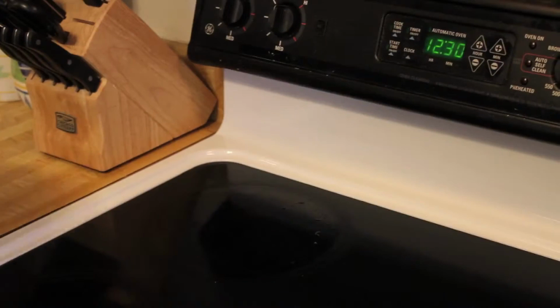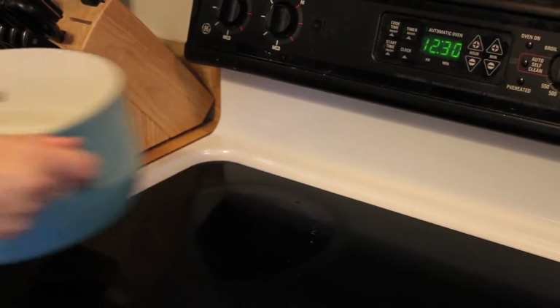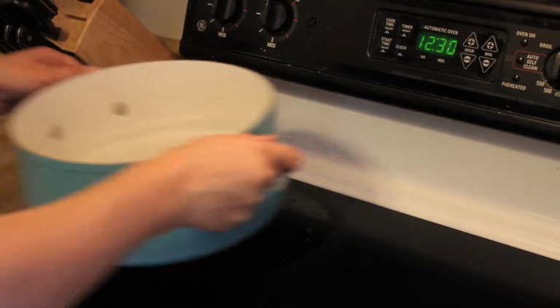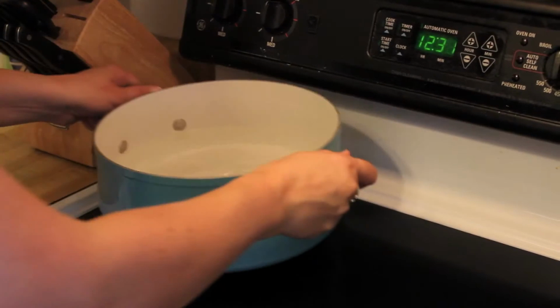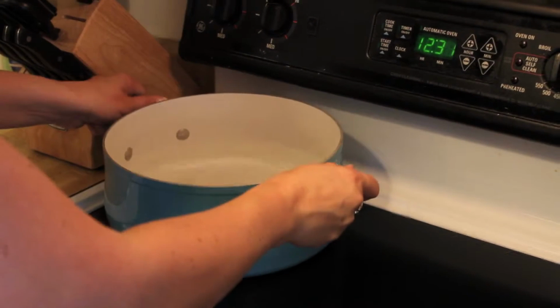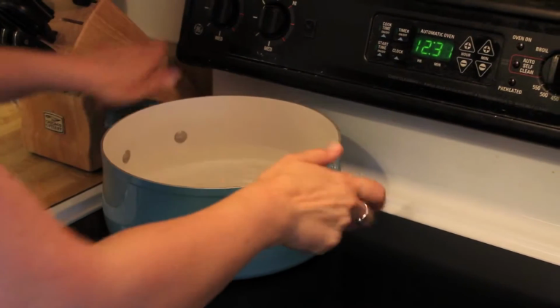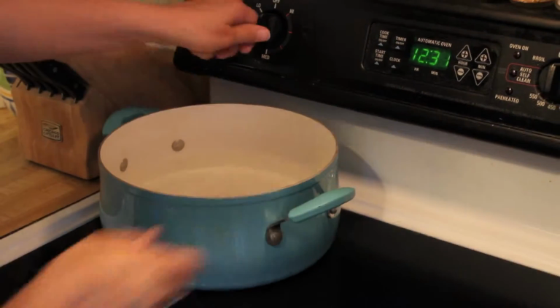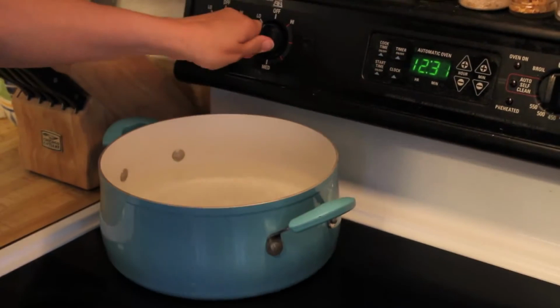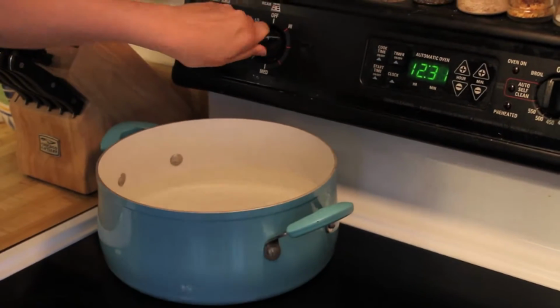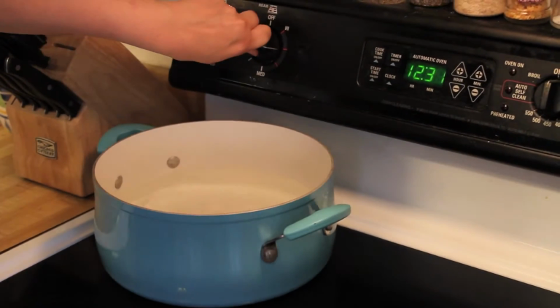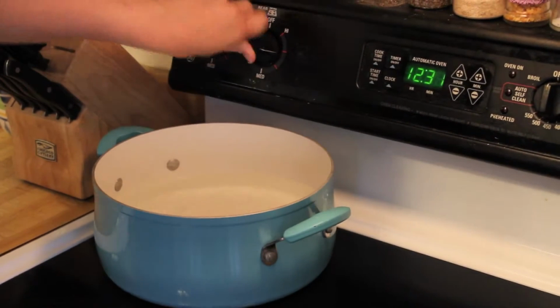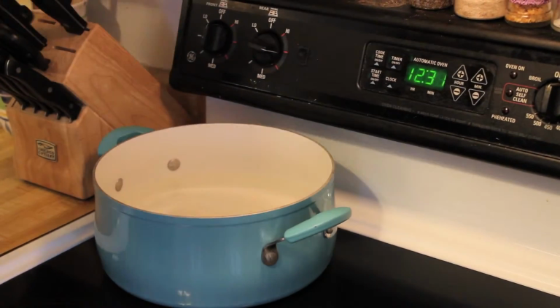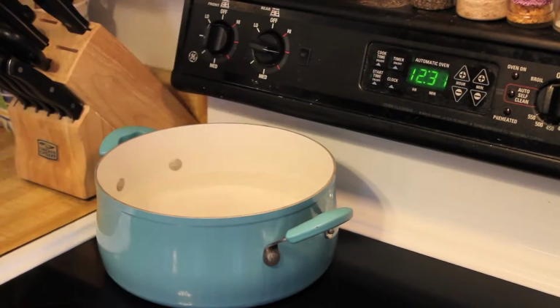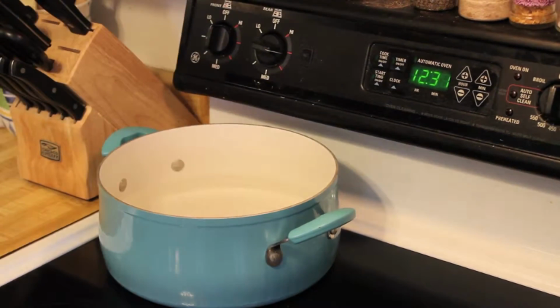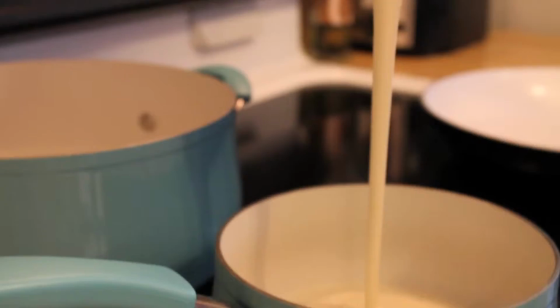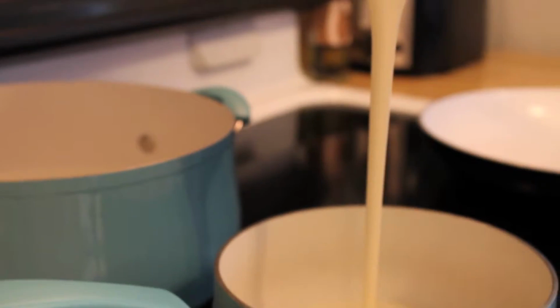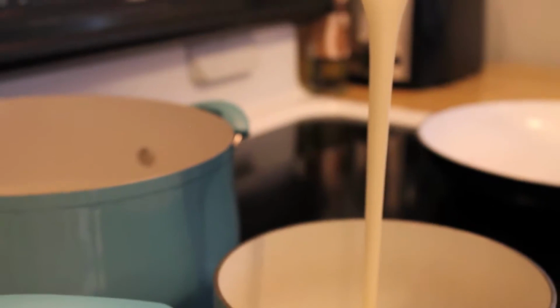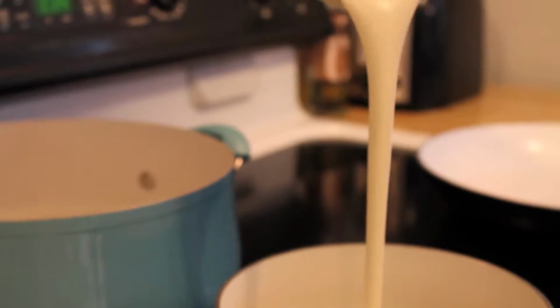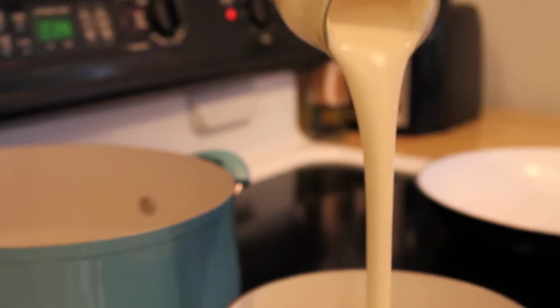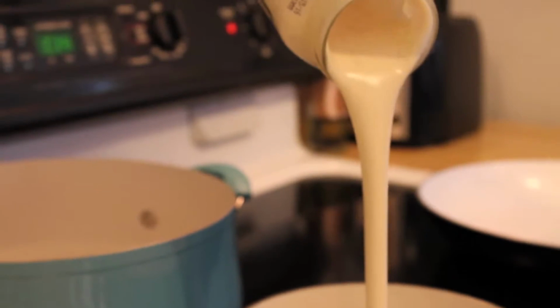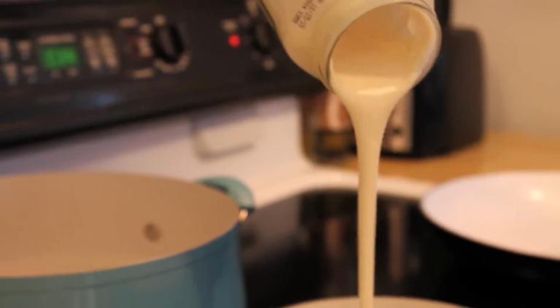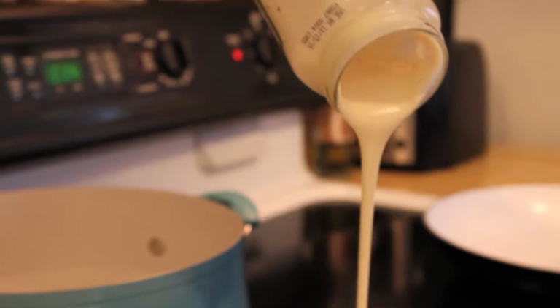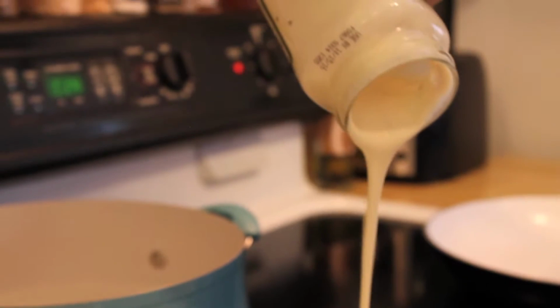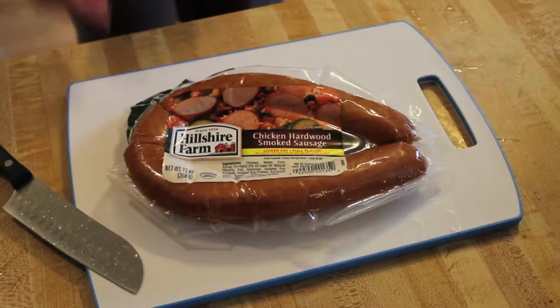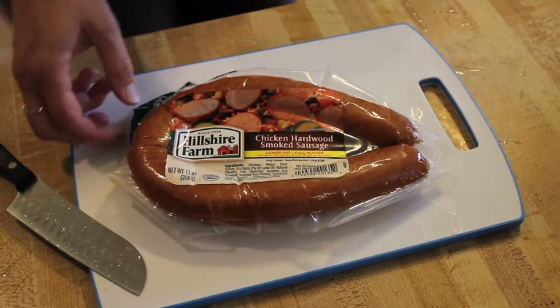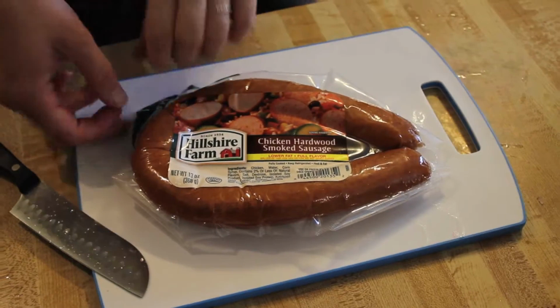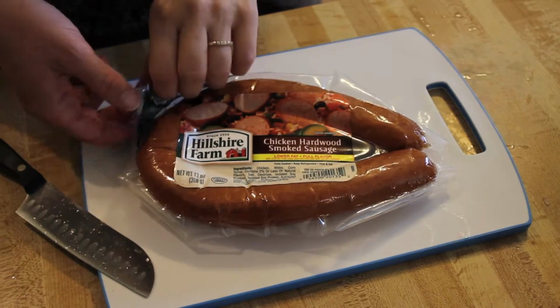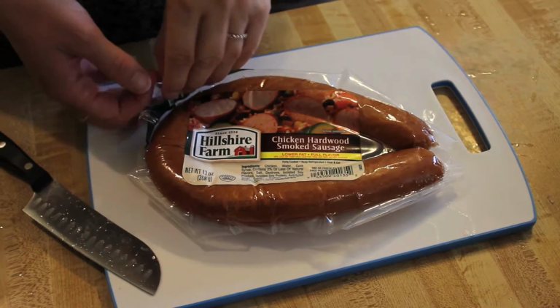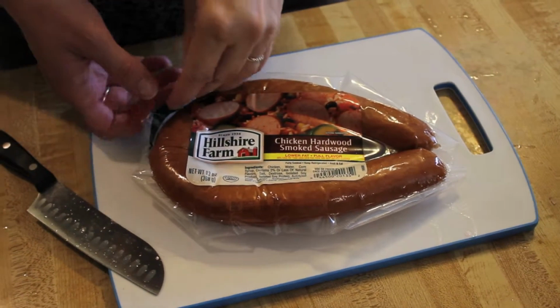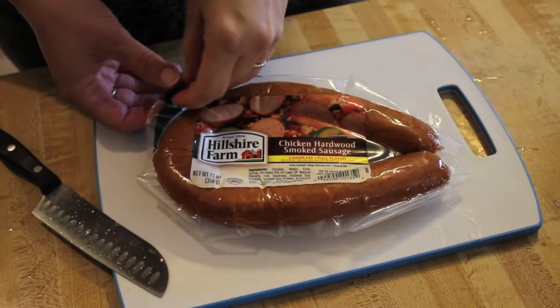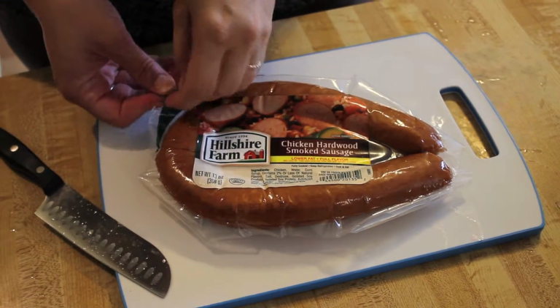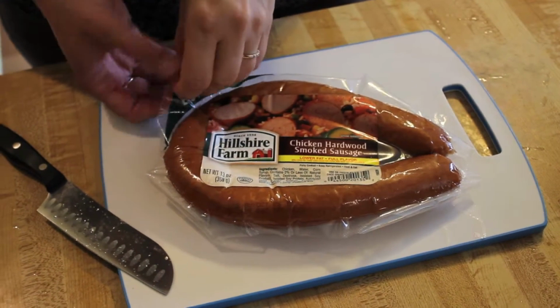Start by boiling some water for your tortellini. Add the alfredo sauce to a small saucepan and heat over medium-low heat. Now let's slice up our smoked sausage.